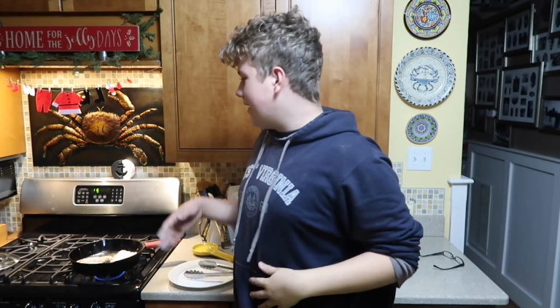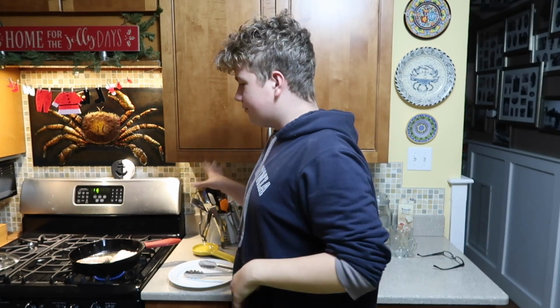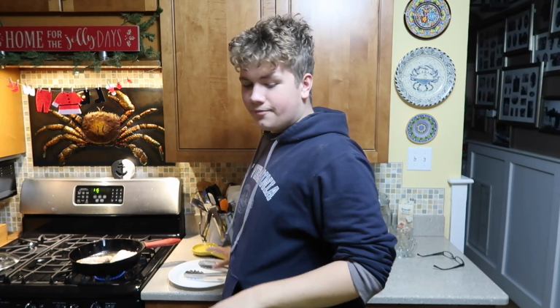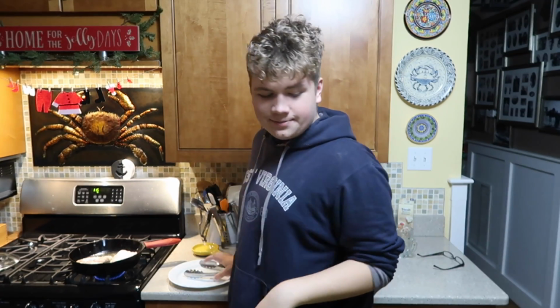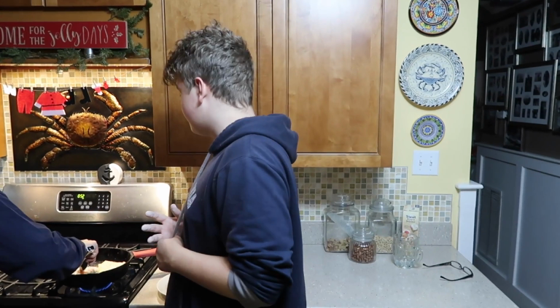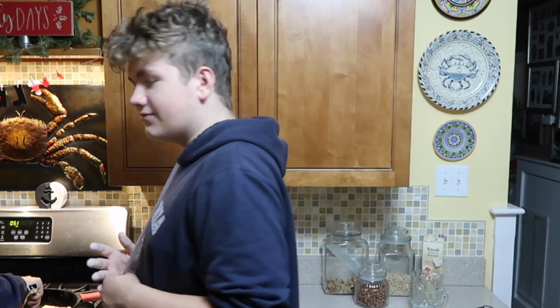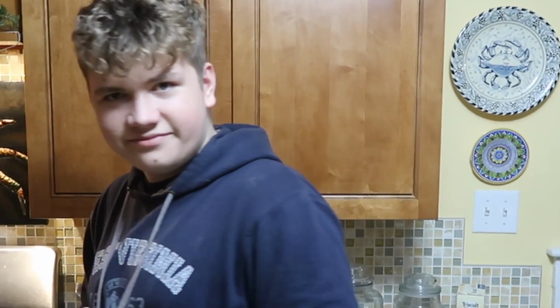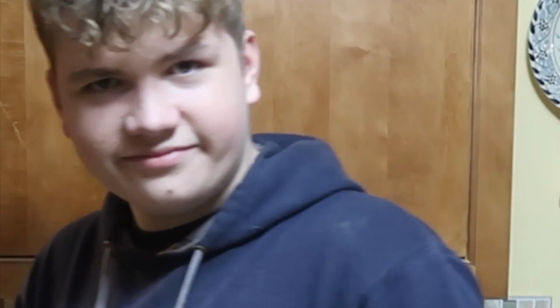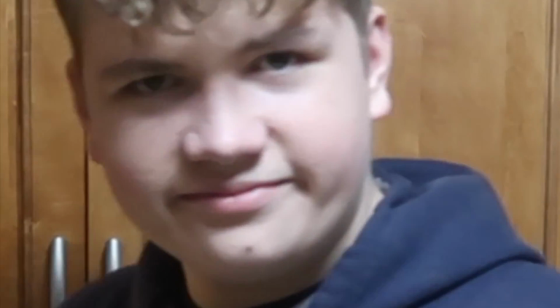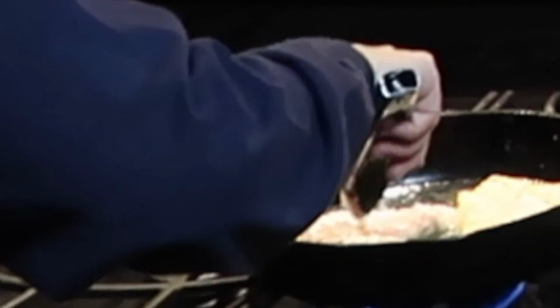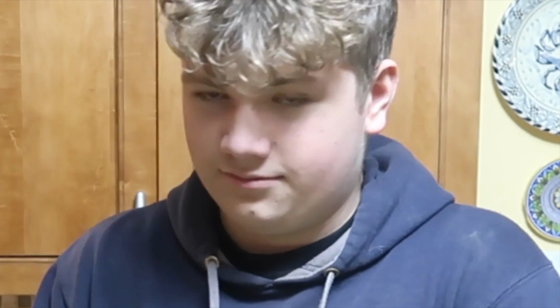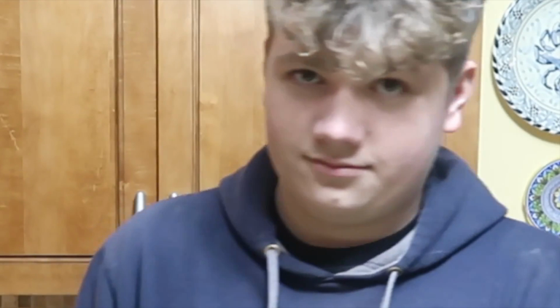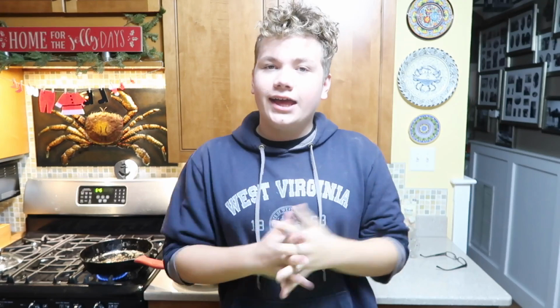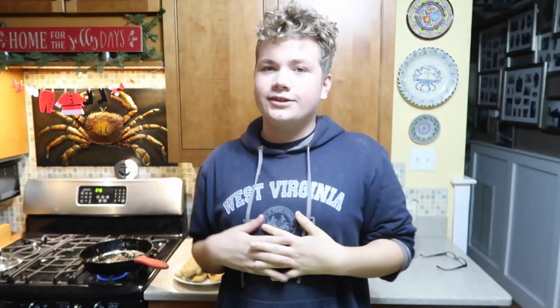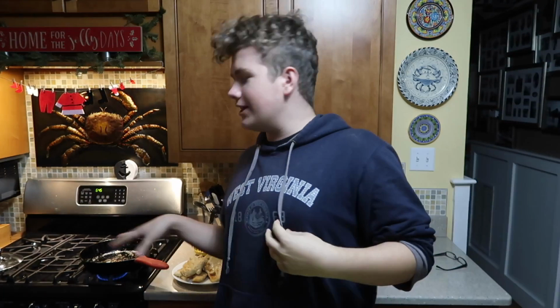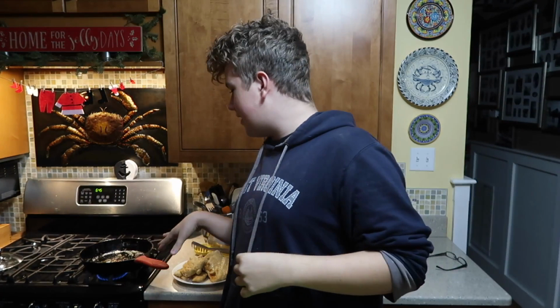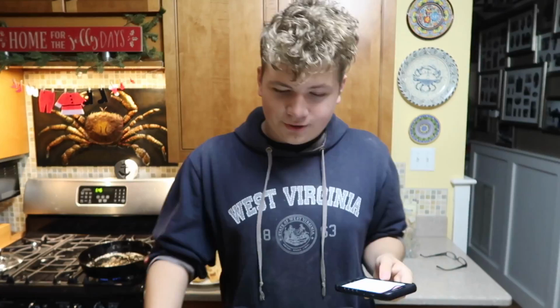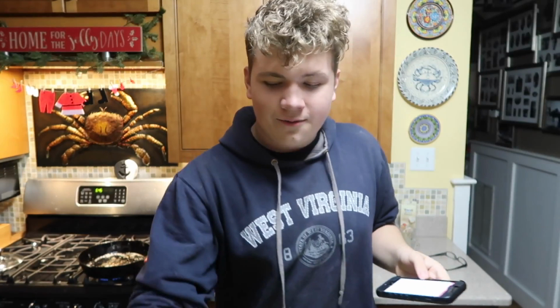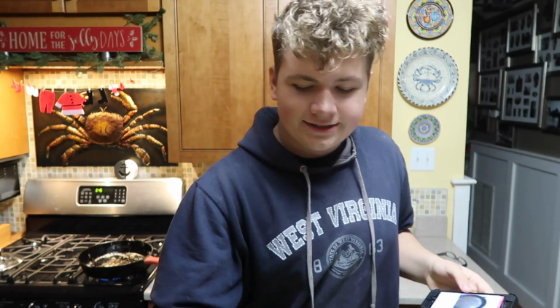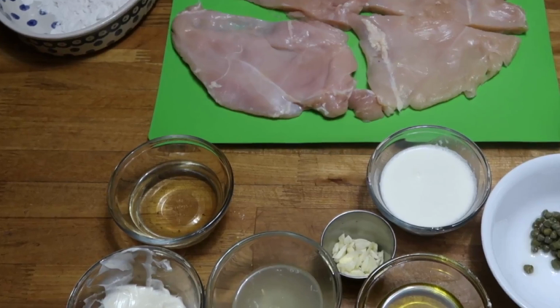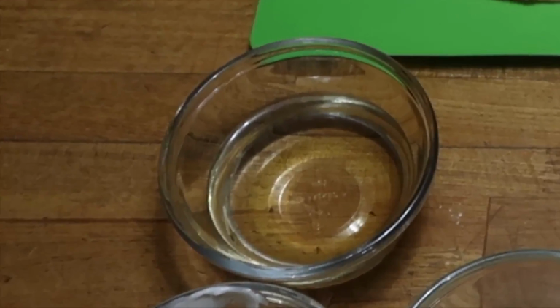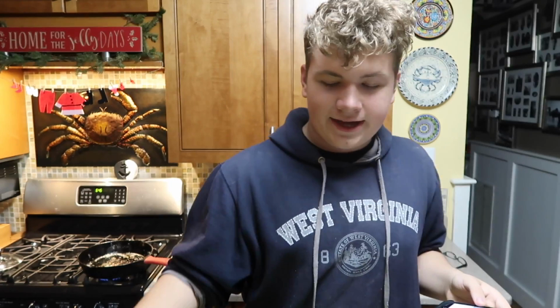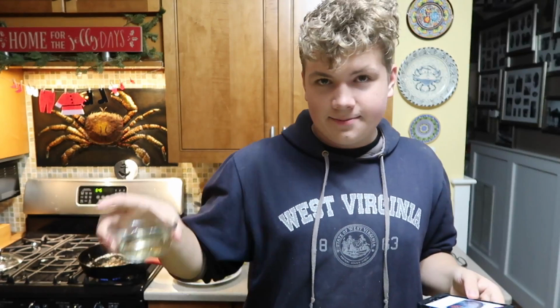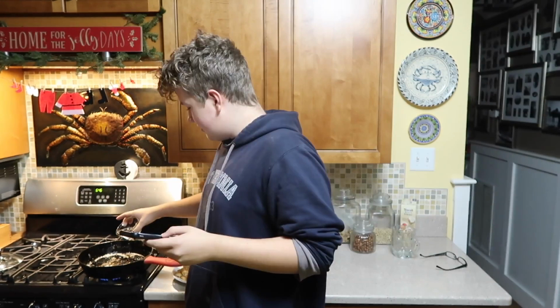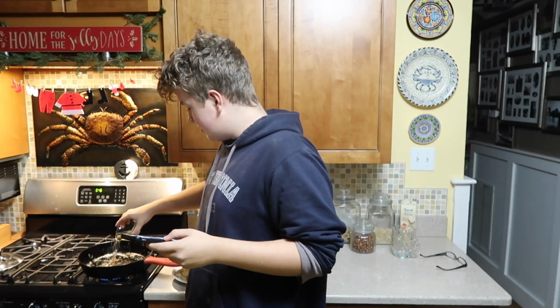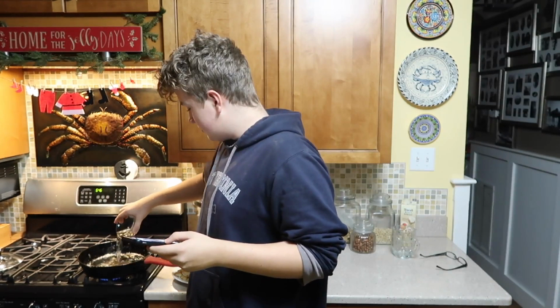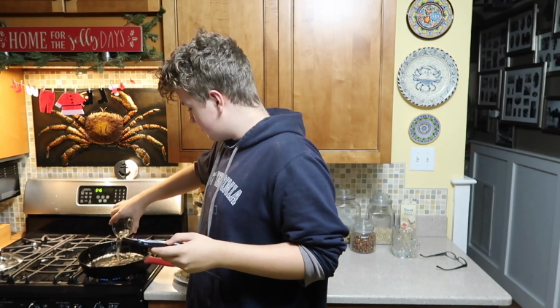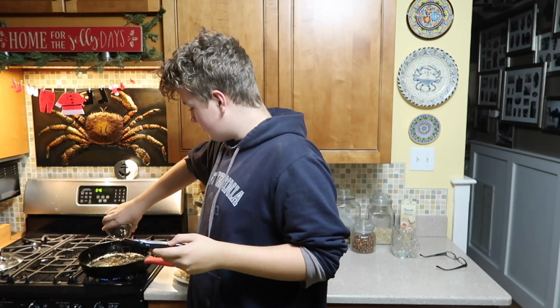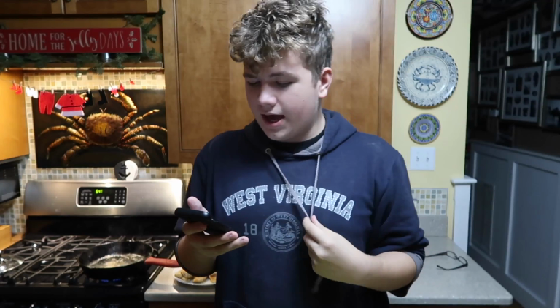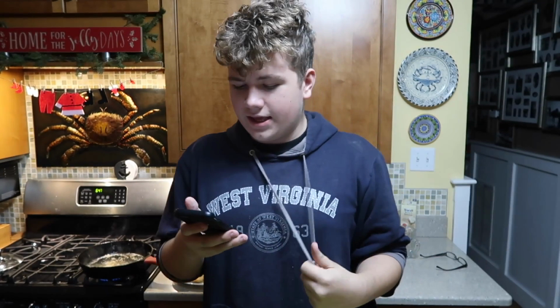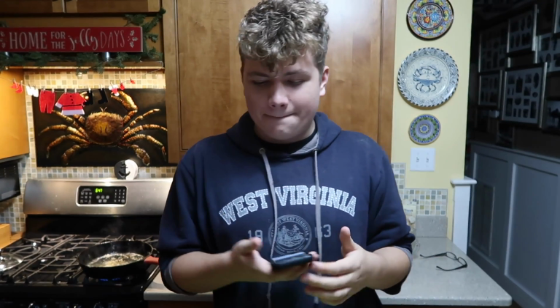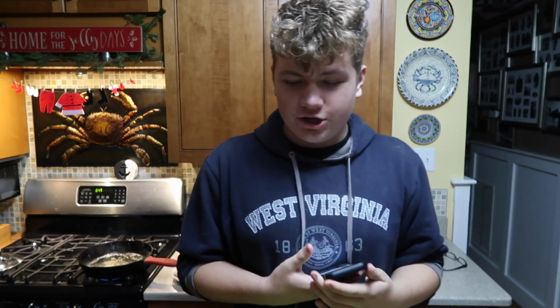It's been whatever minutes. So the chicken's done. For the white wine — so we're getting tipsy. We add the butter.